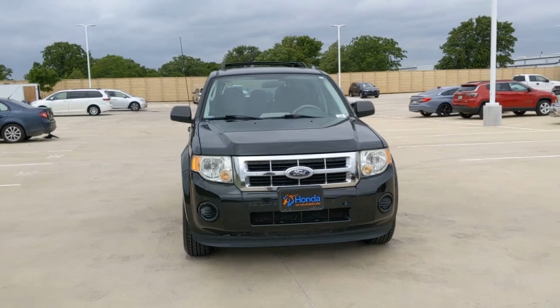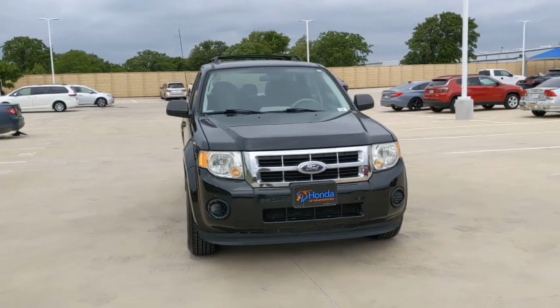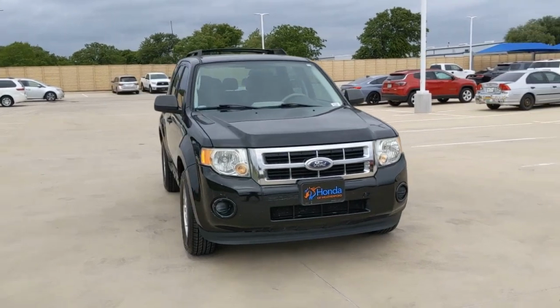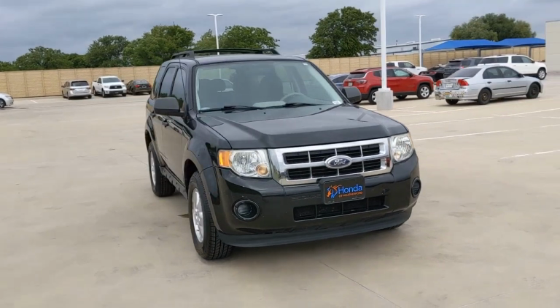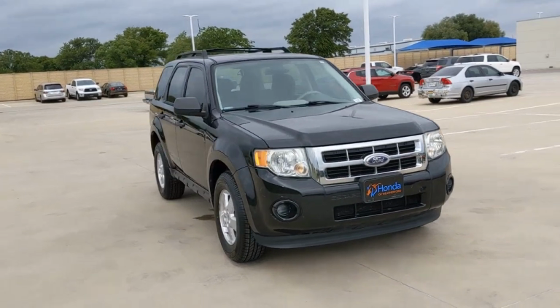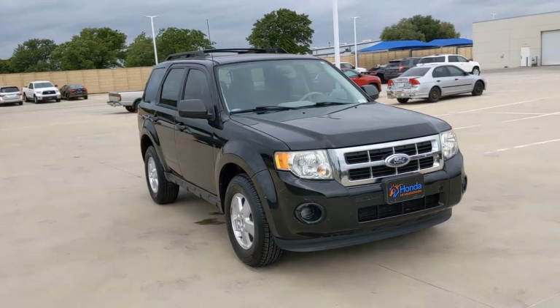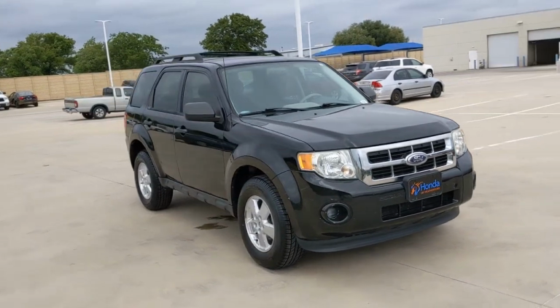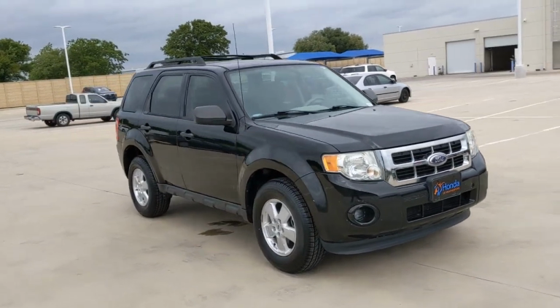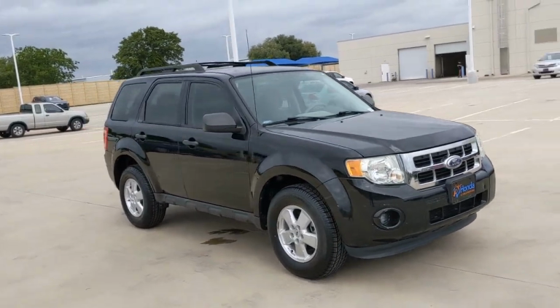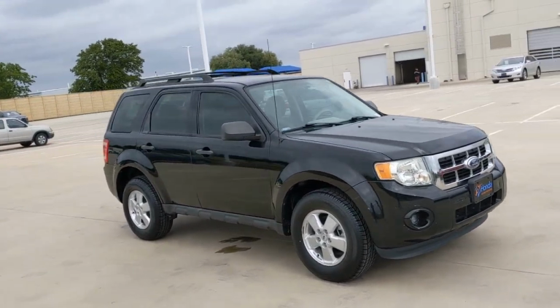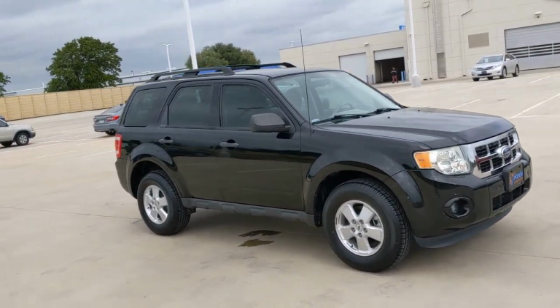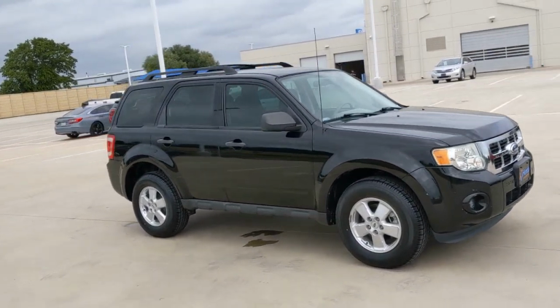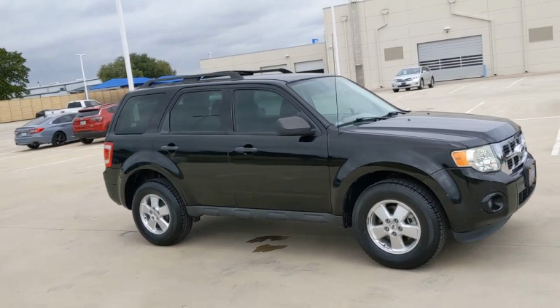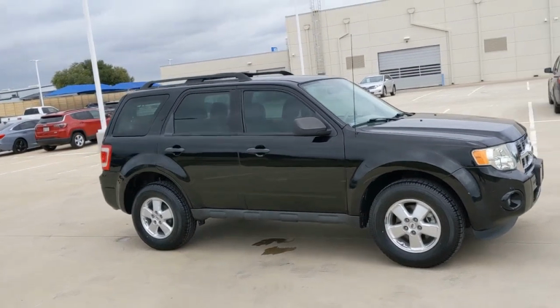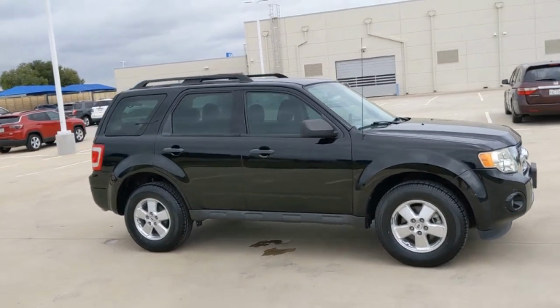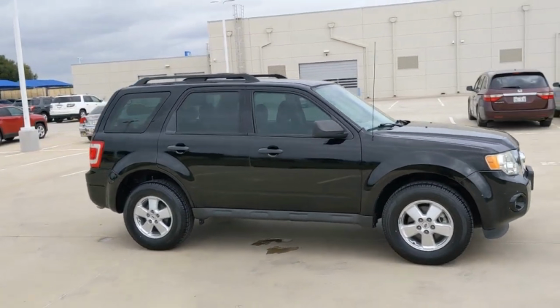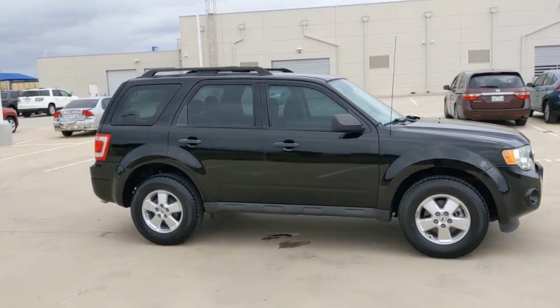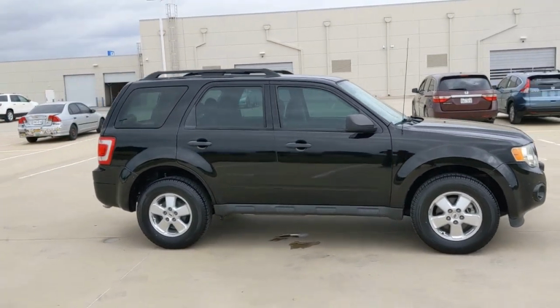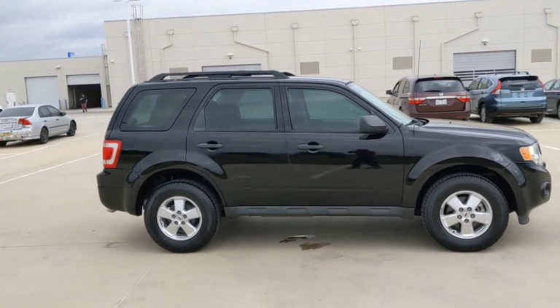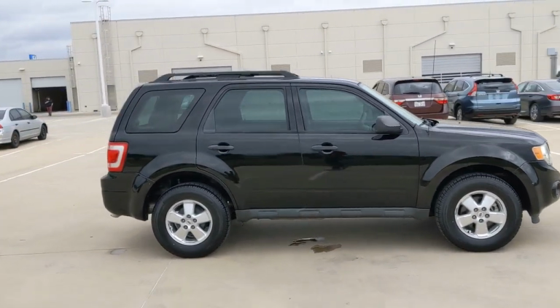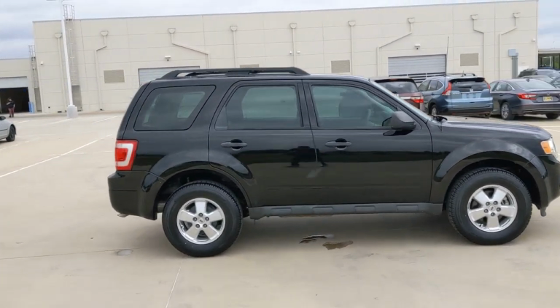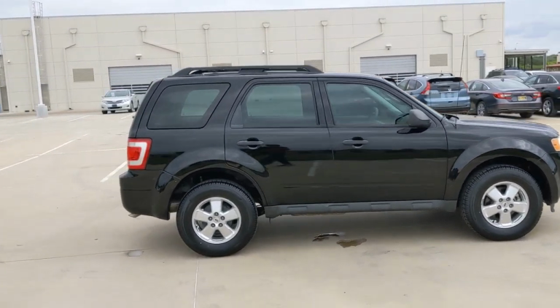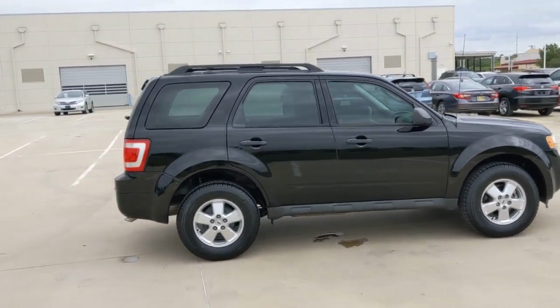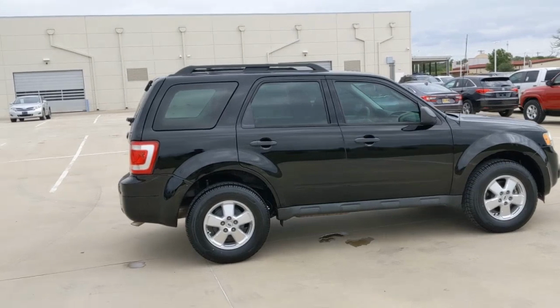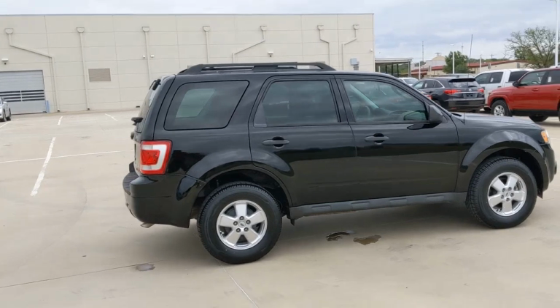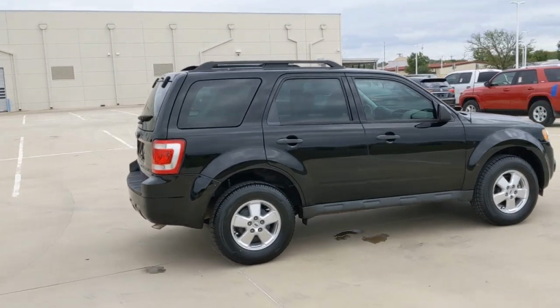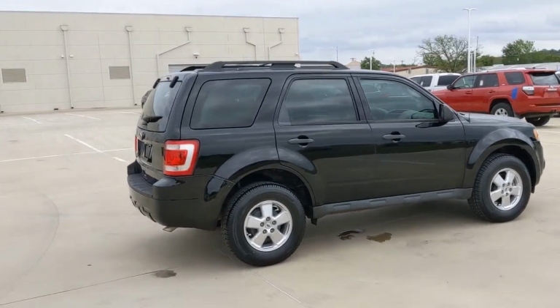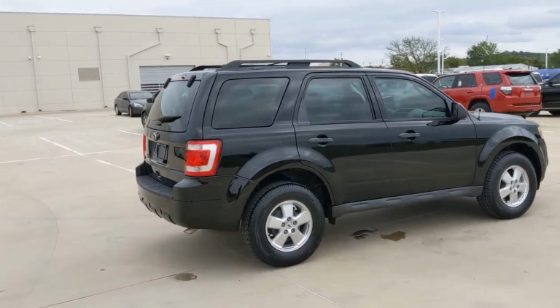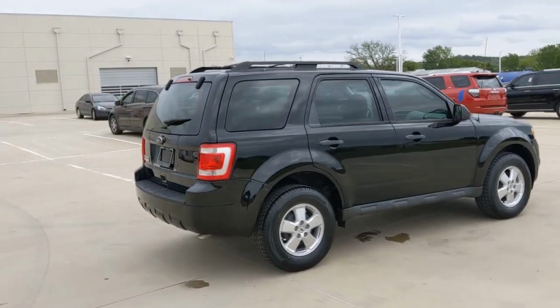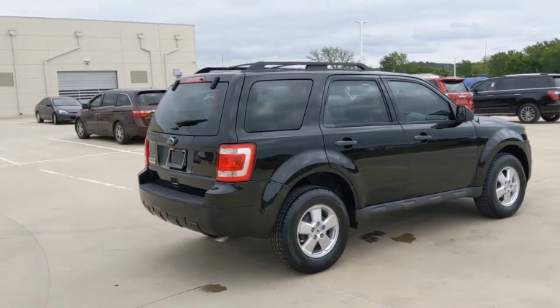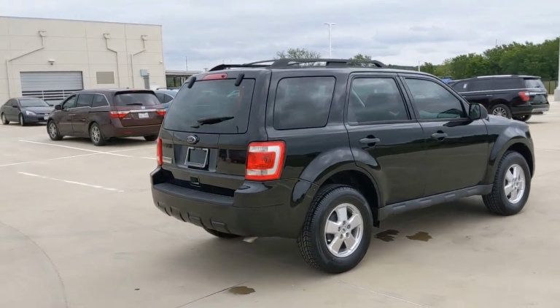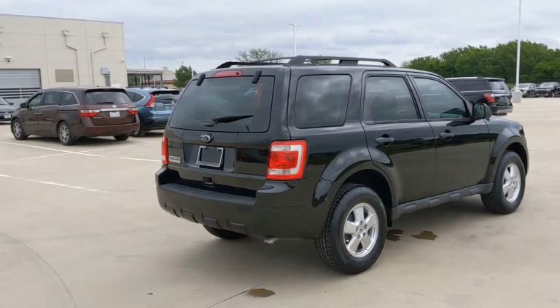Take a moment to check out the 2012 Ford Escape. This vehicle is an outstanding buy with fewer than 150,000 miles on the odometer. De-stress and decompress in this sleek and sporty Escape.